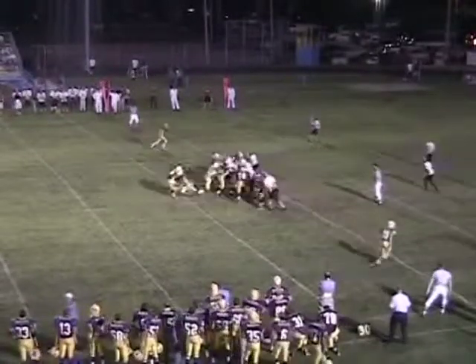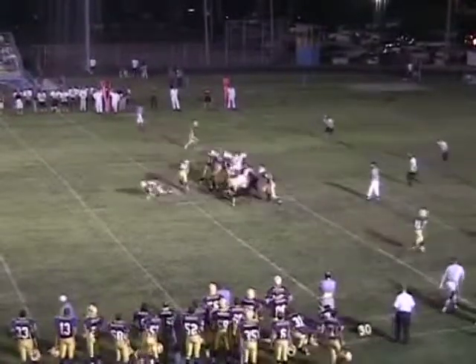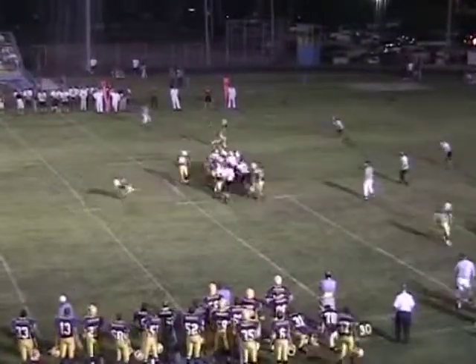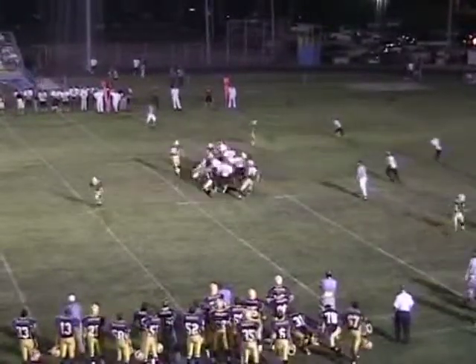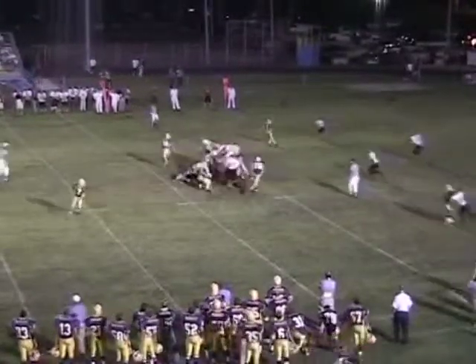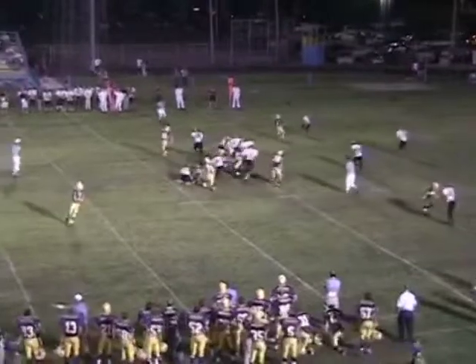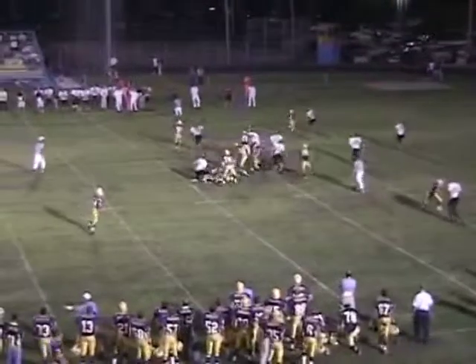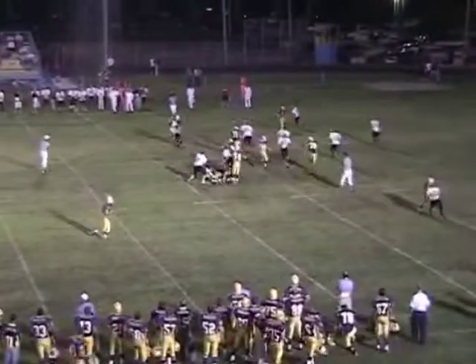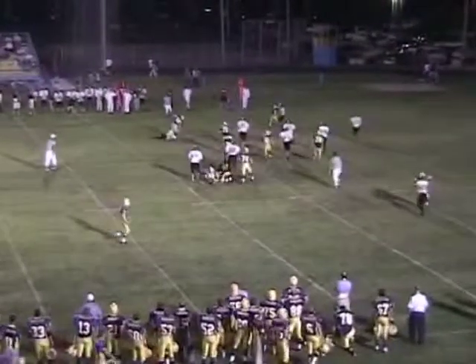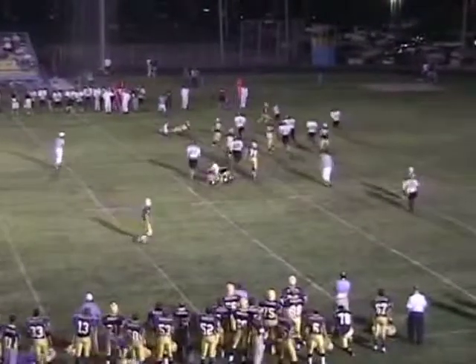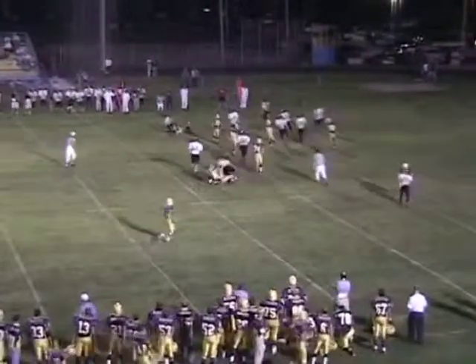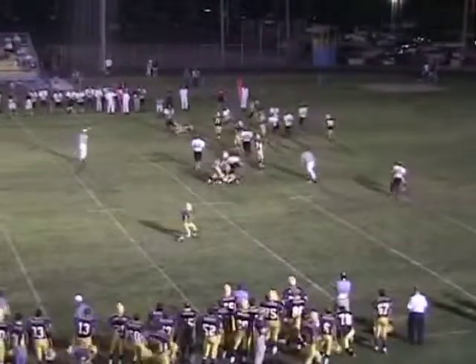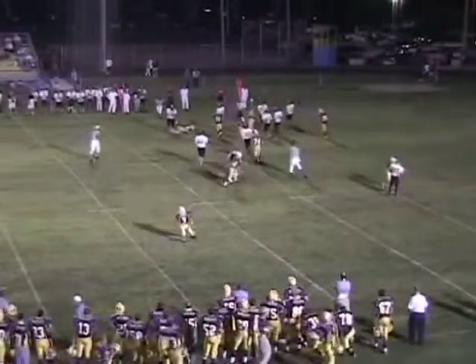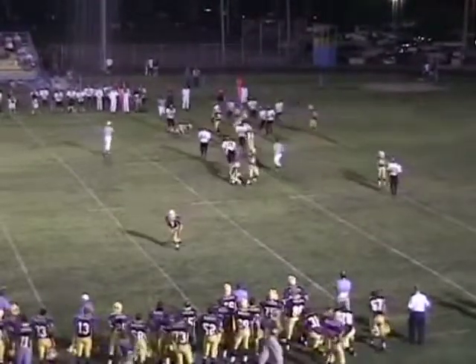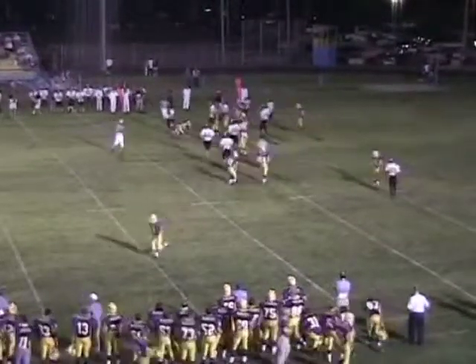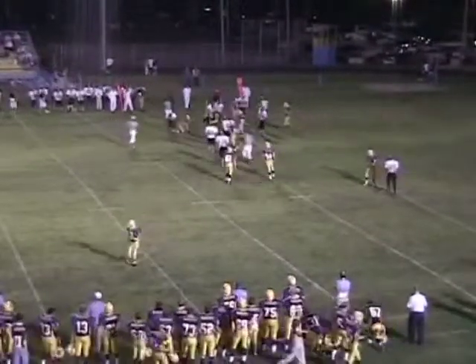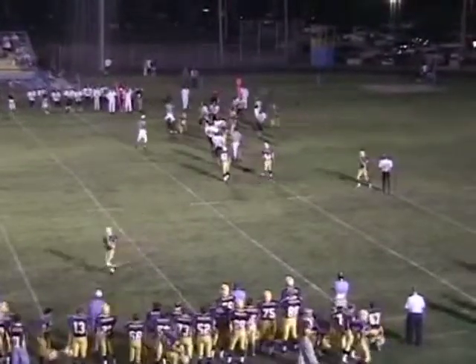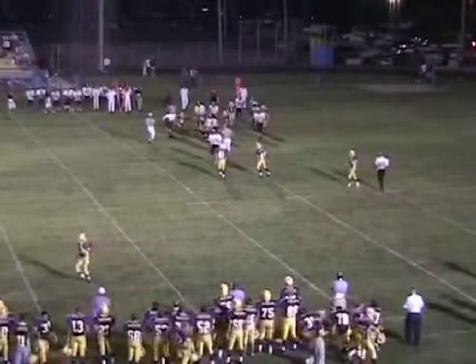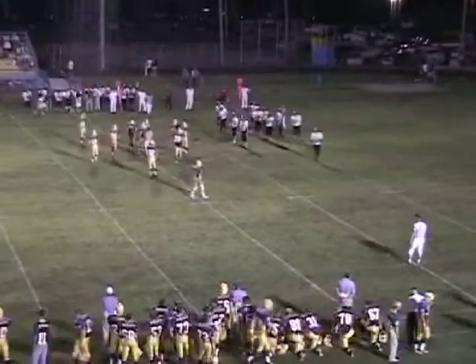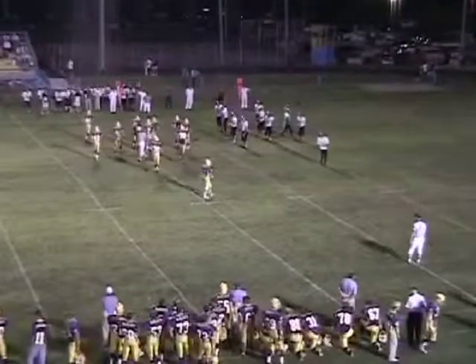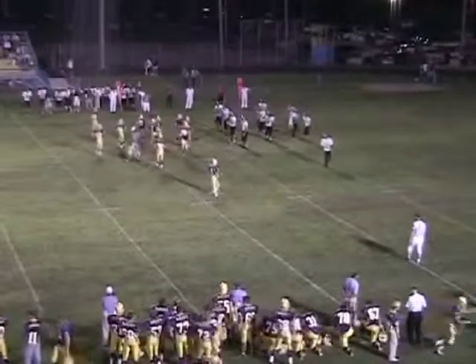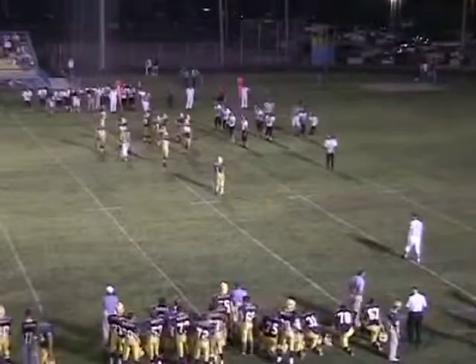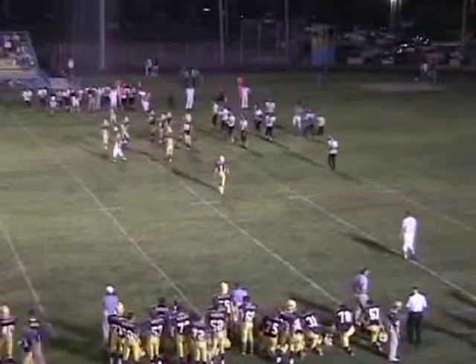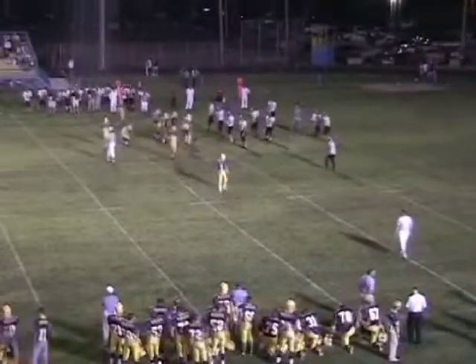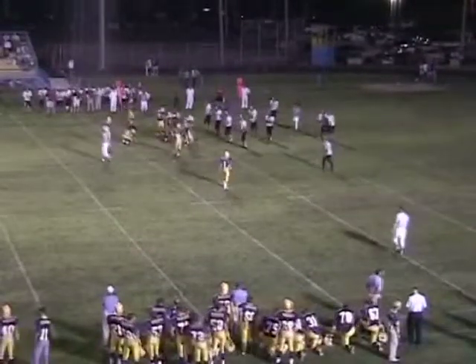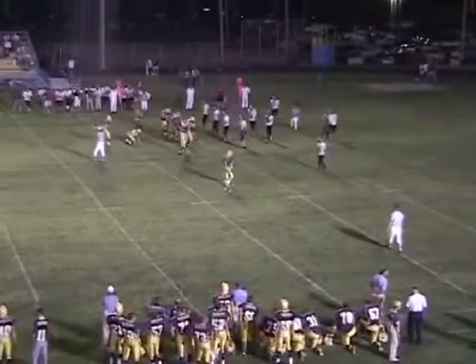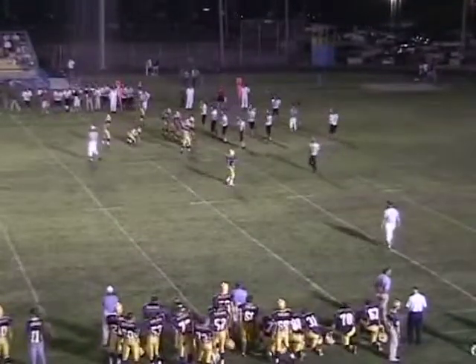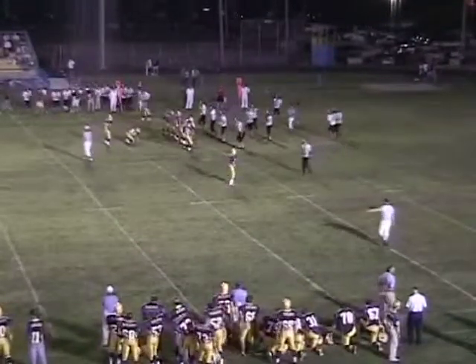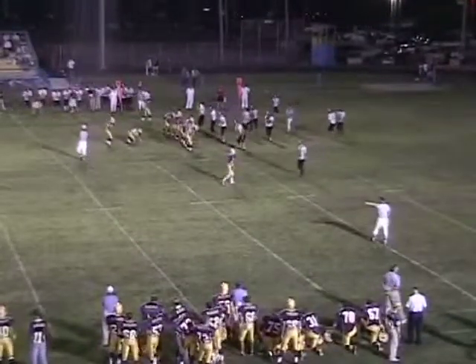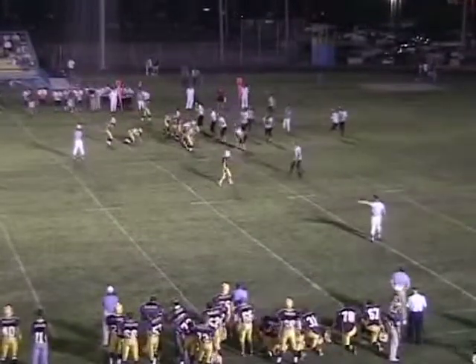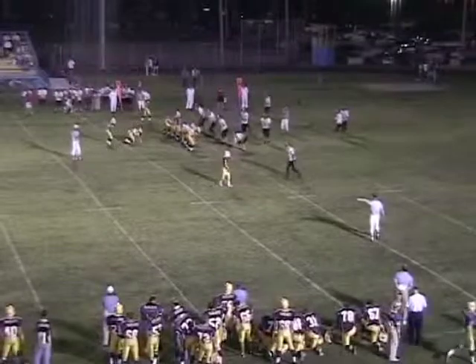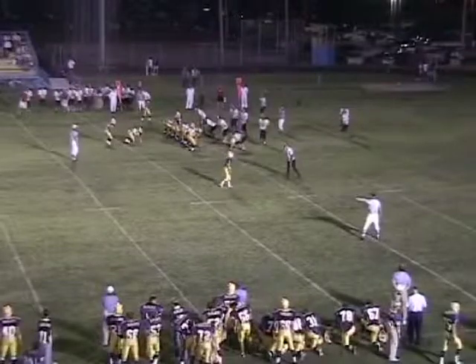First and 10 — Brockham on, hands off to the deep back. That's Fisher, tries to pop it outside, turn the corner inside the 25, knocked down at the 25. Even though he's a sophomore, playing-wise and learning the system-wise, he's only a freshman in experience.